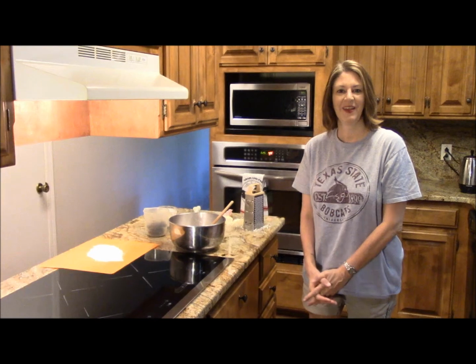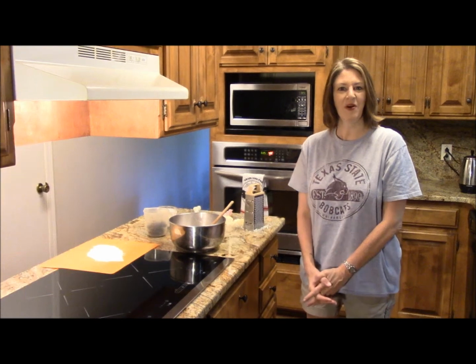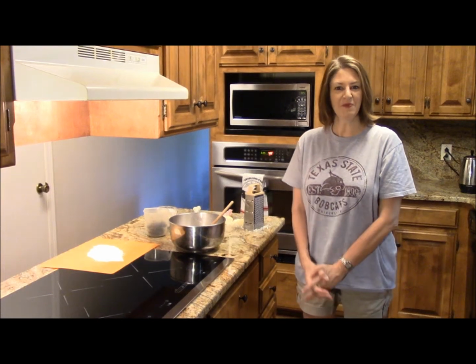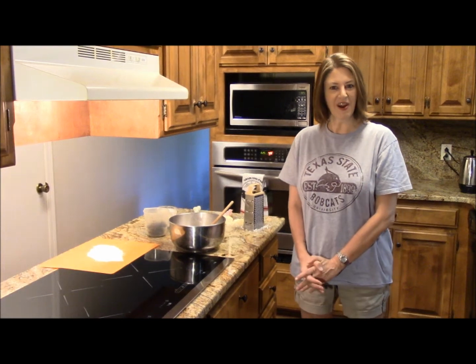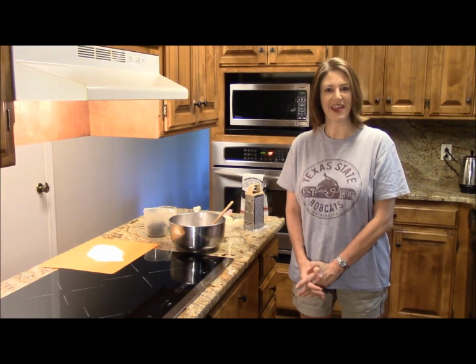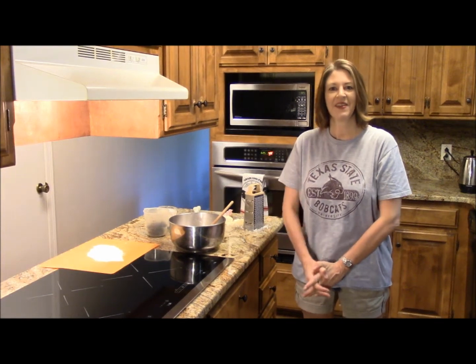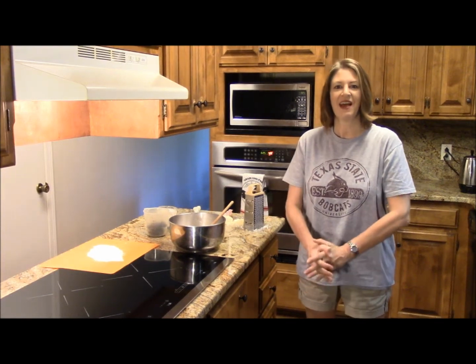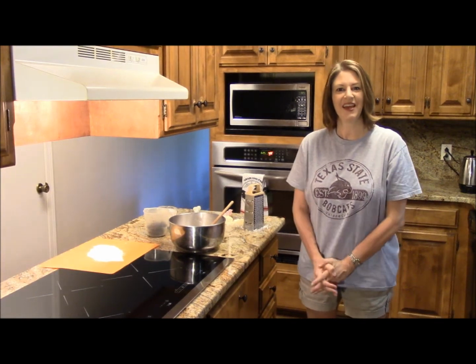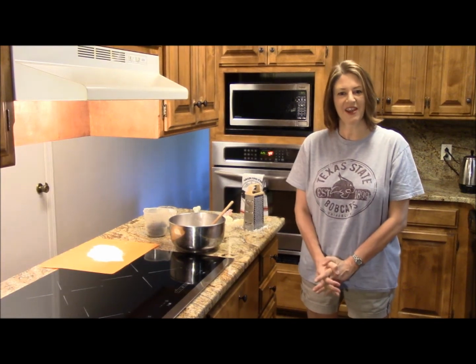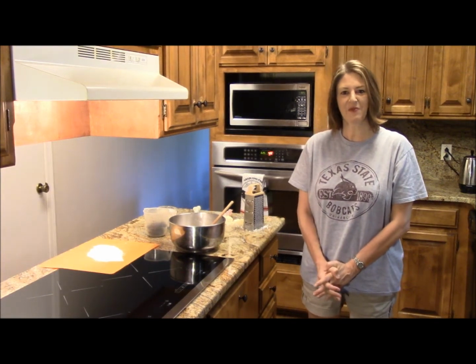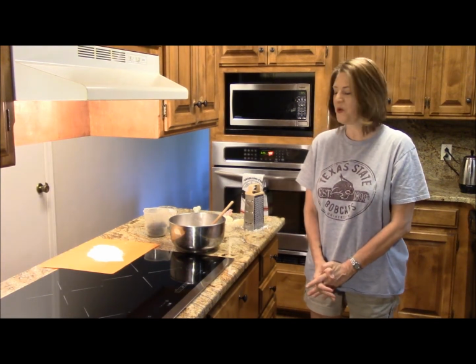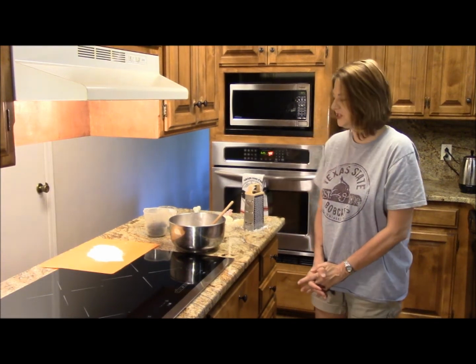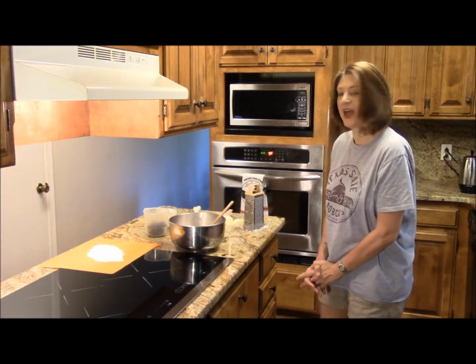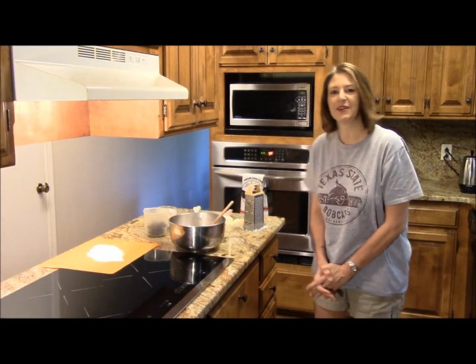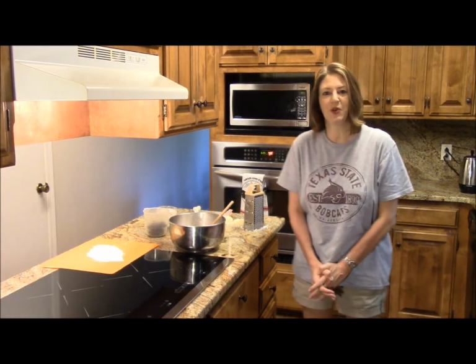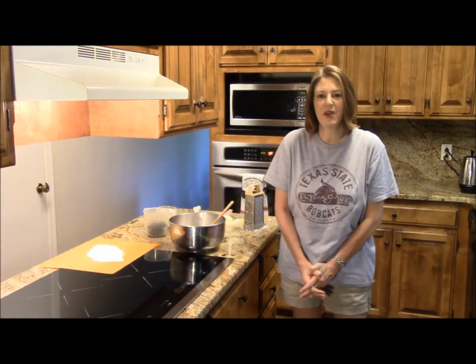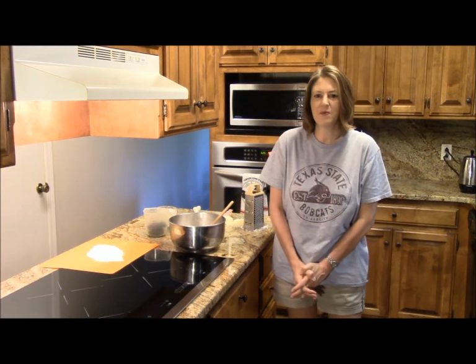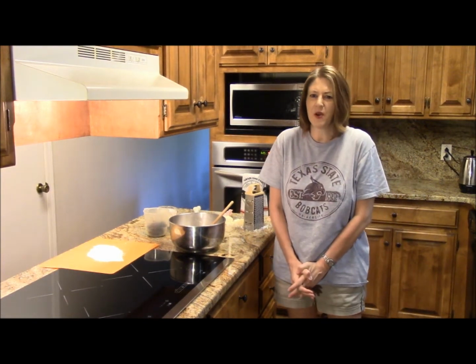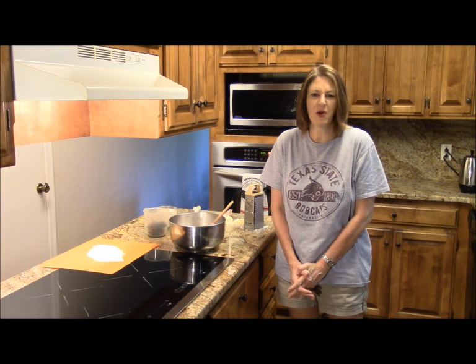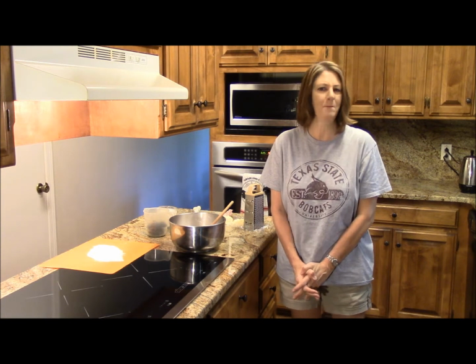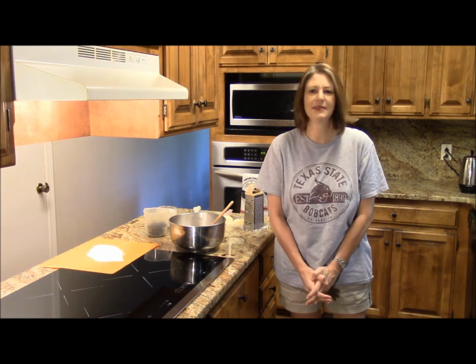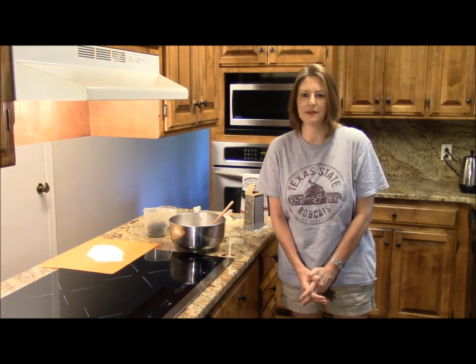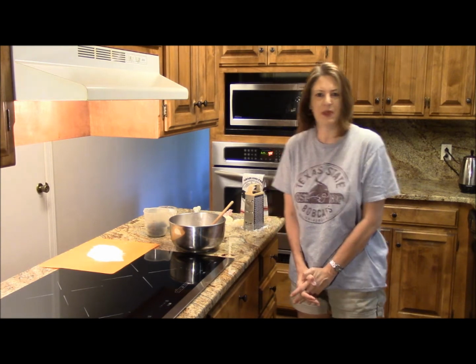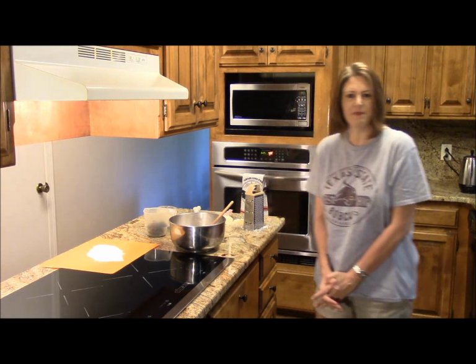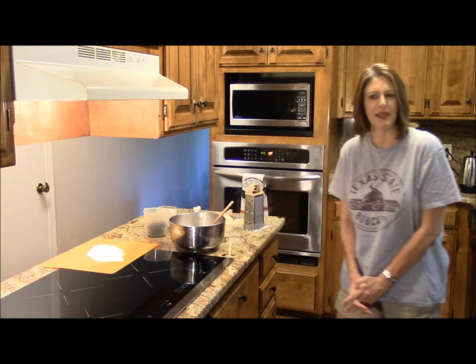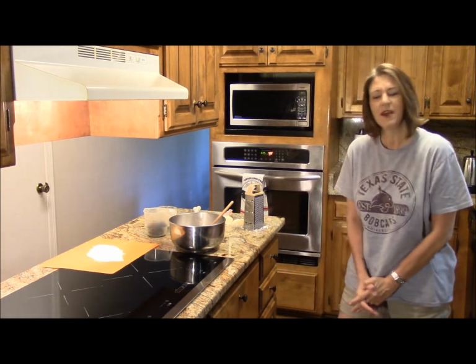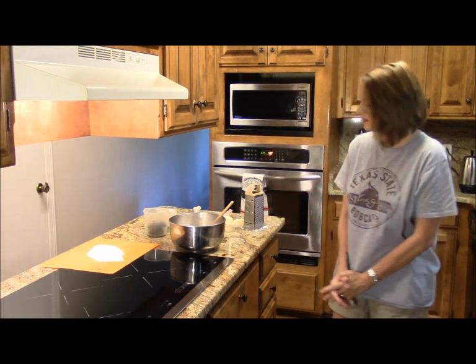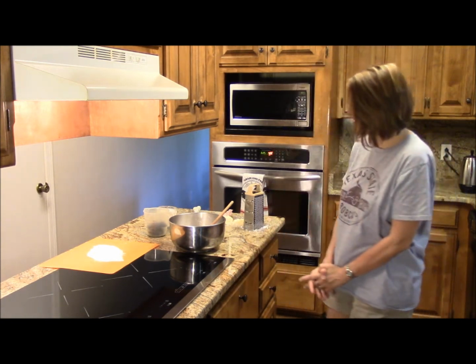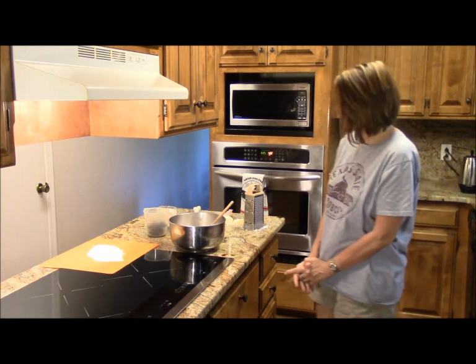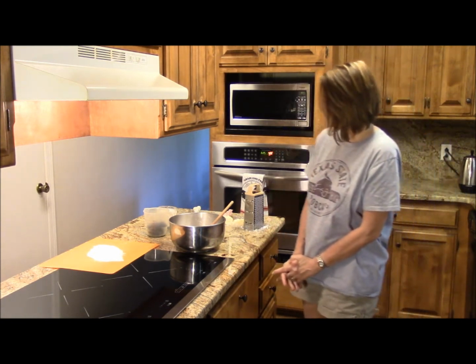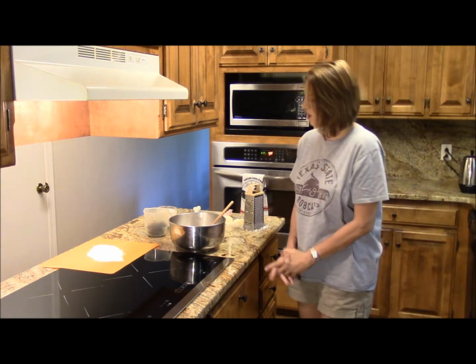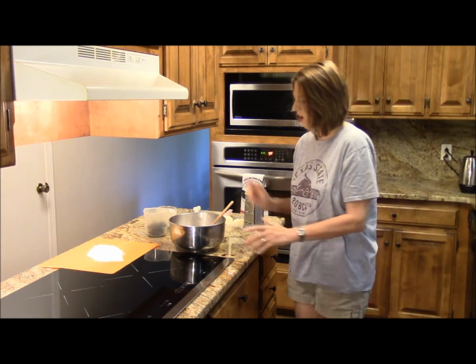Good morning, I'm glad you're here. We're going to have some blueberry buttermilk biscuits. So, to start off,